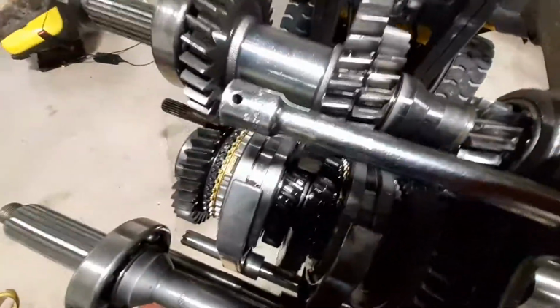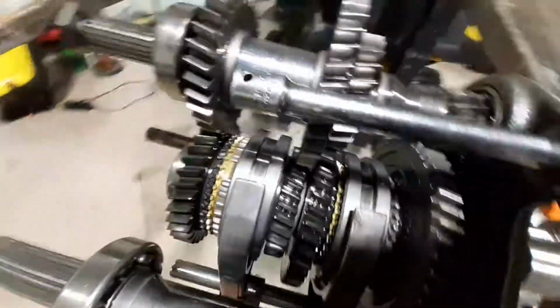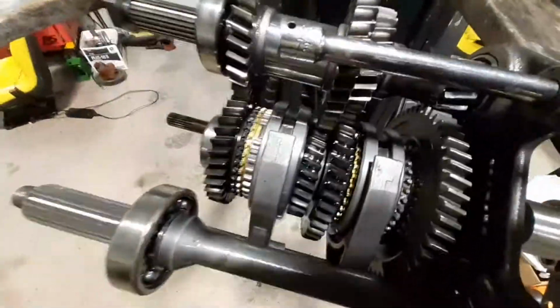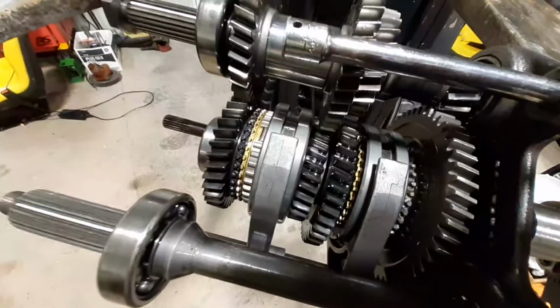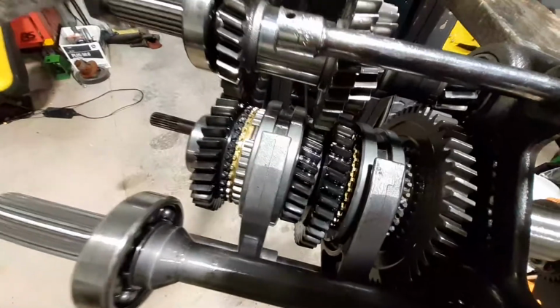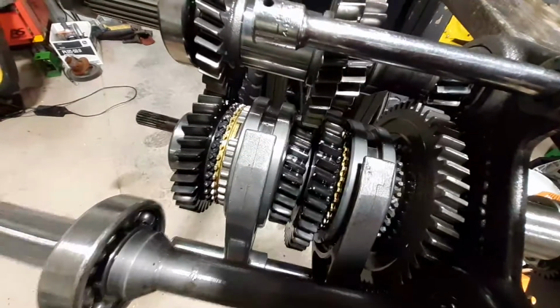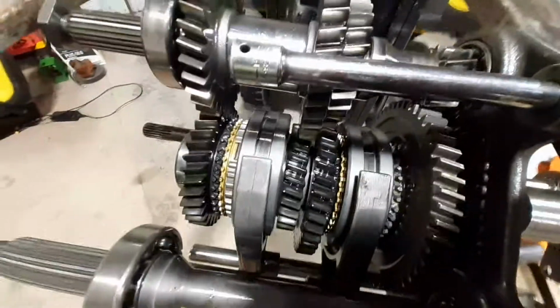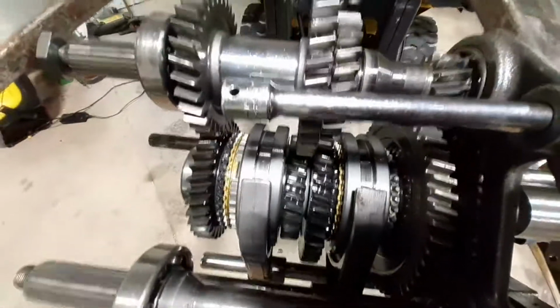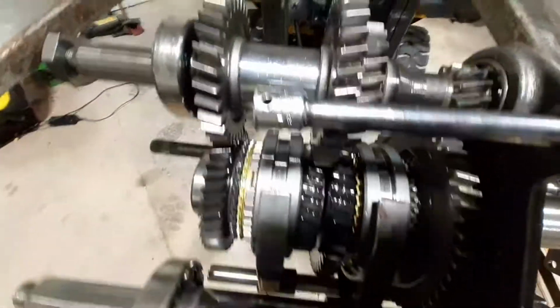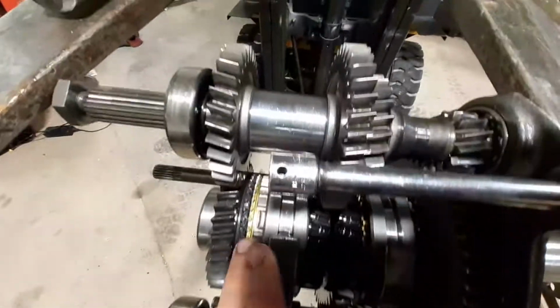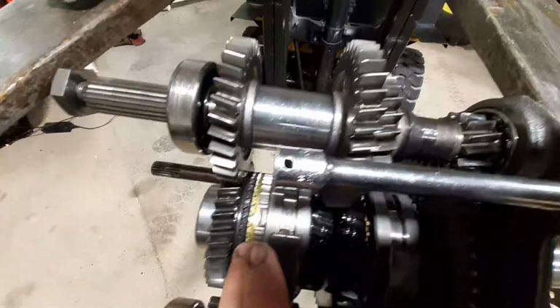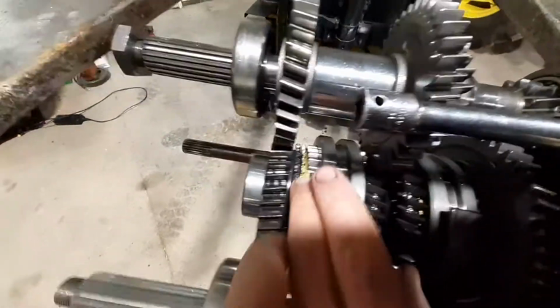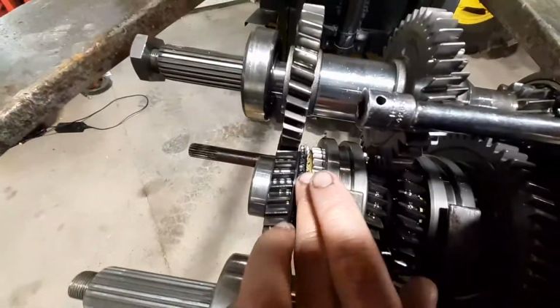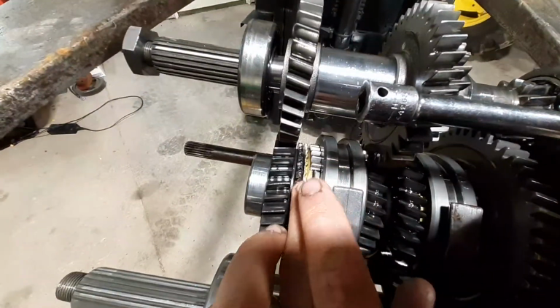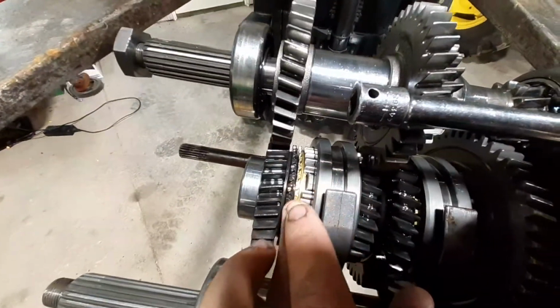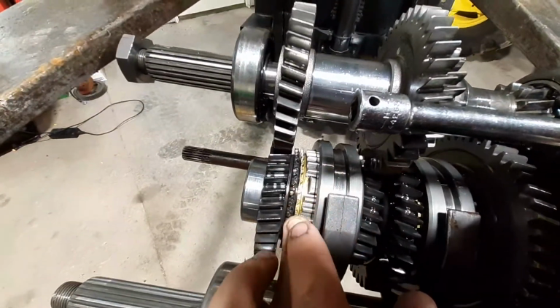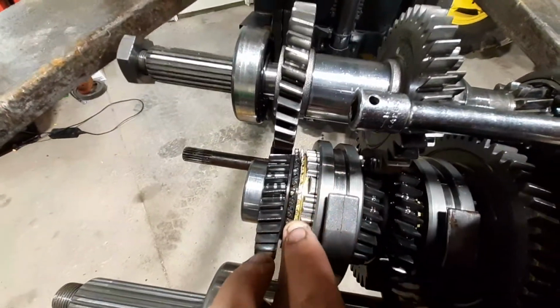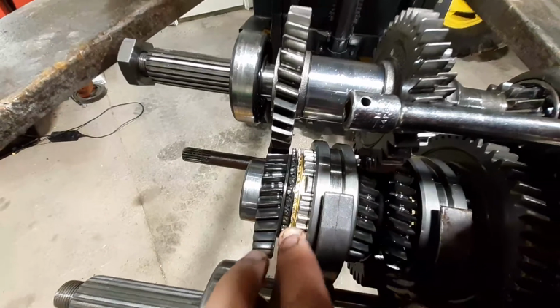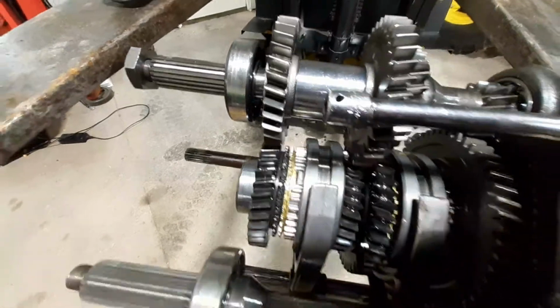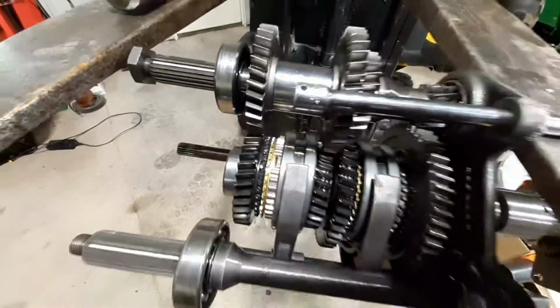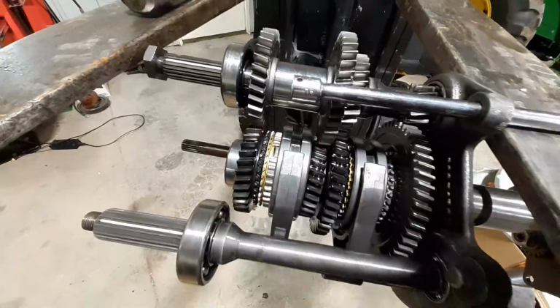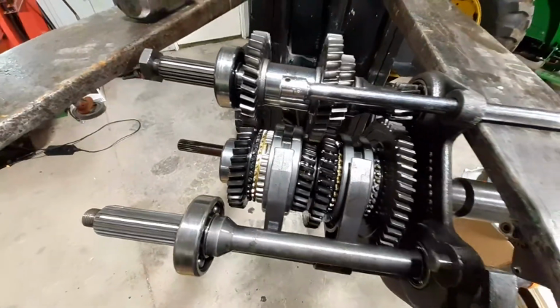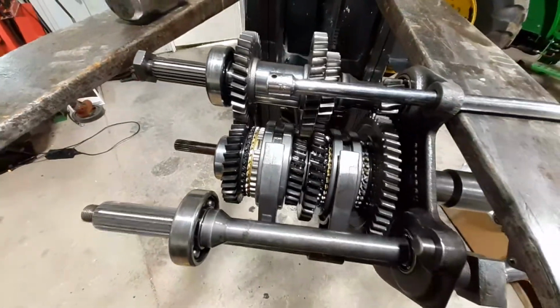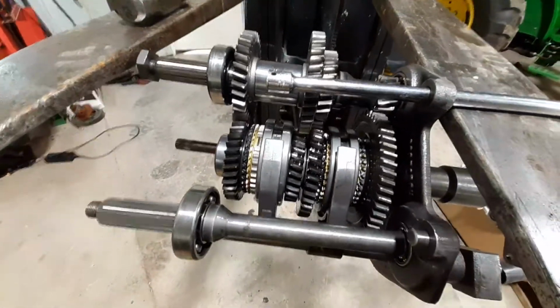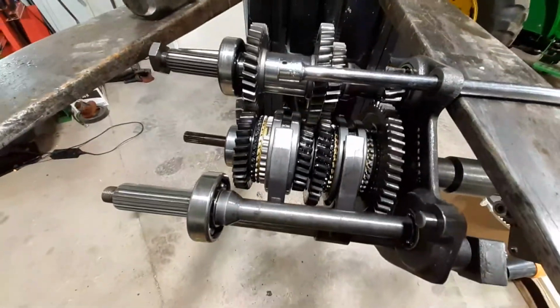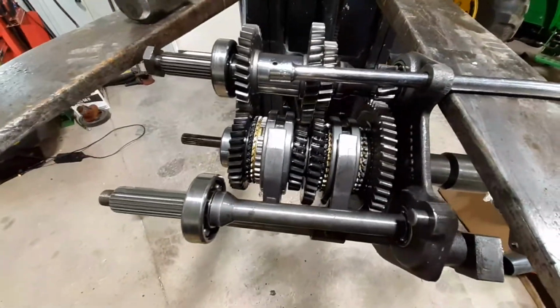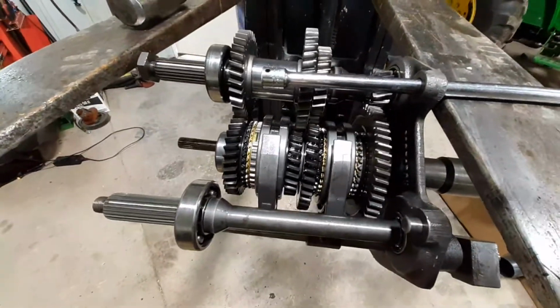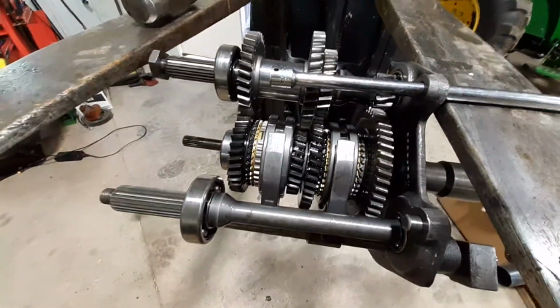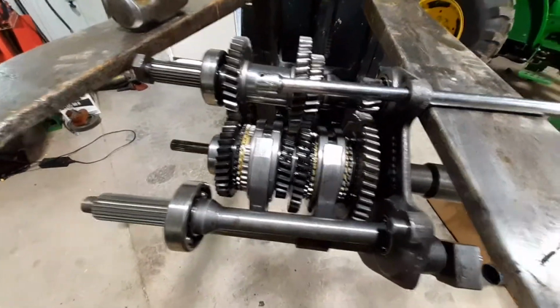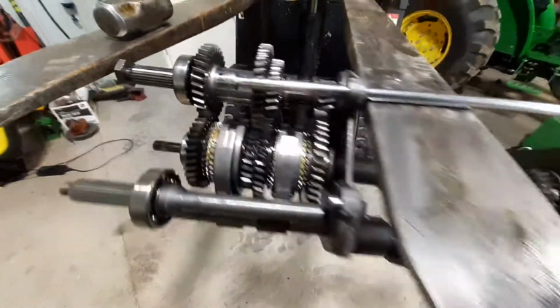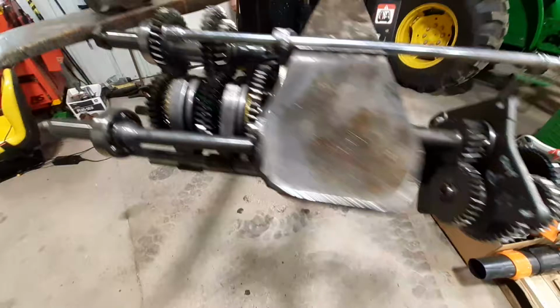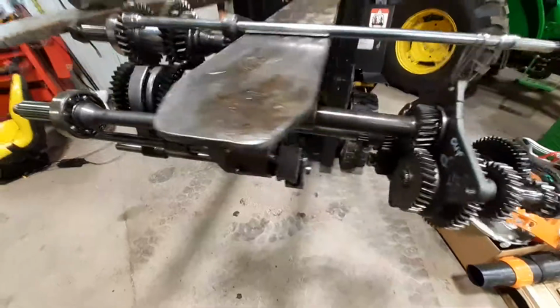It looks pretty cool. Even the synchros — there's very hardly any wear on them. And this transfer case, once again, four thousand dollars.